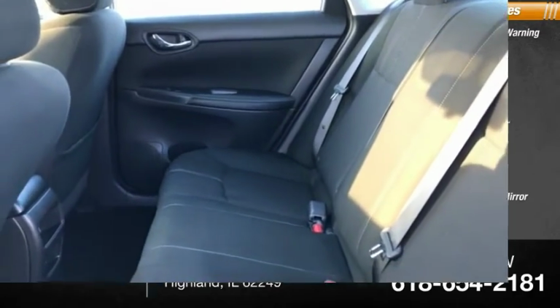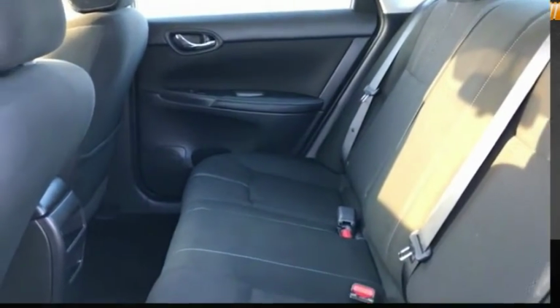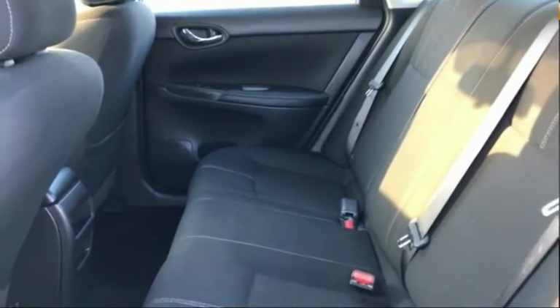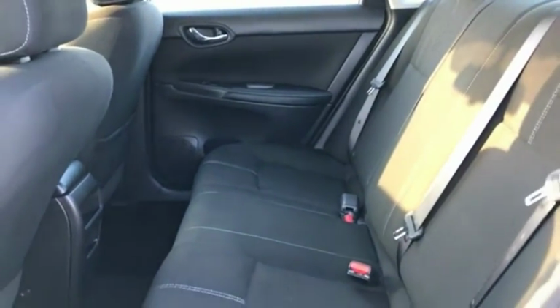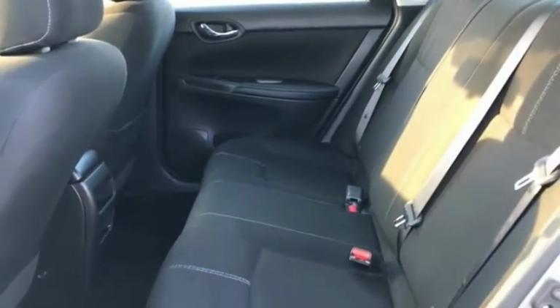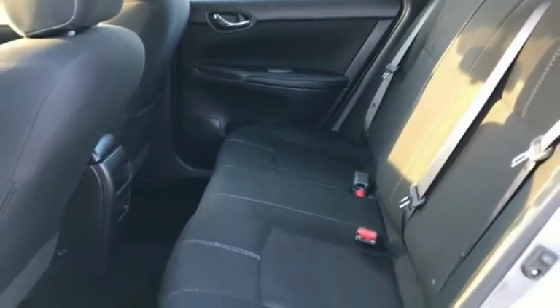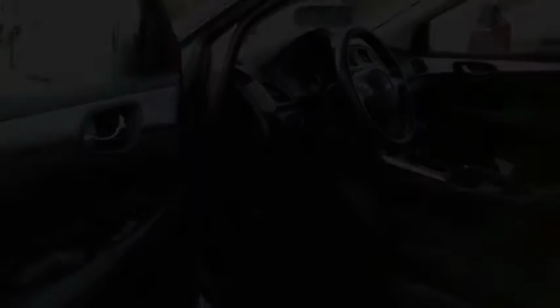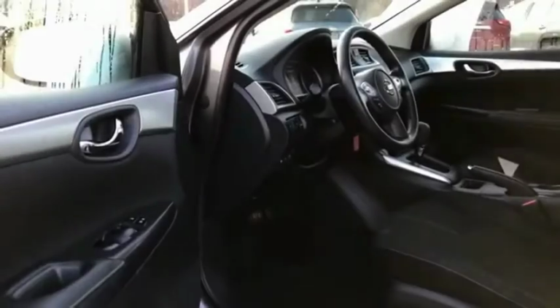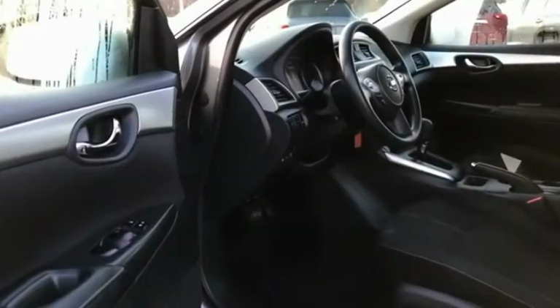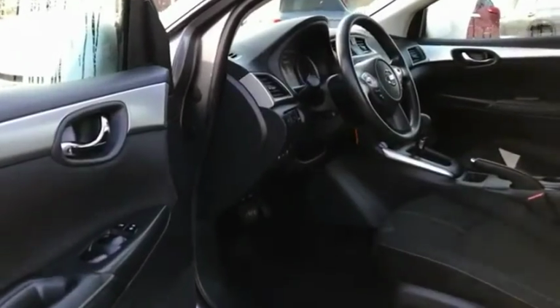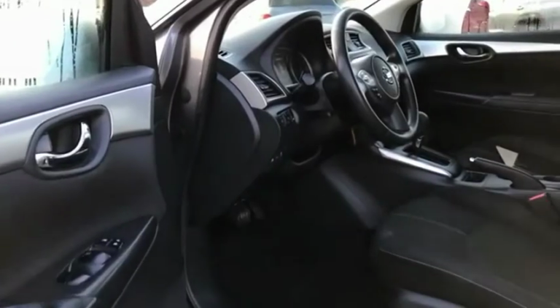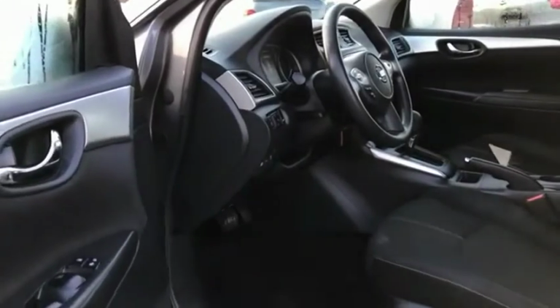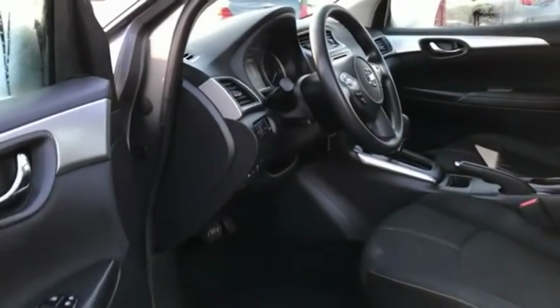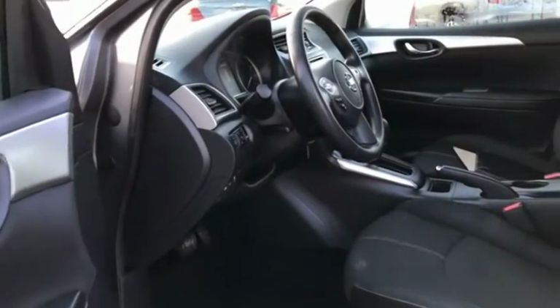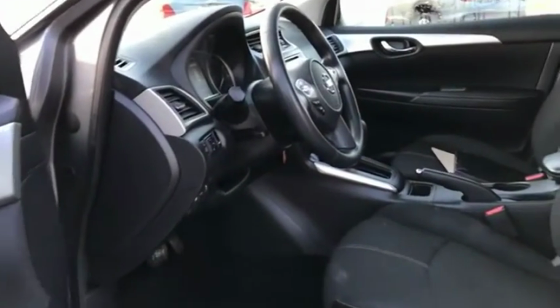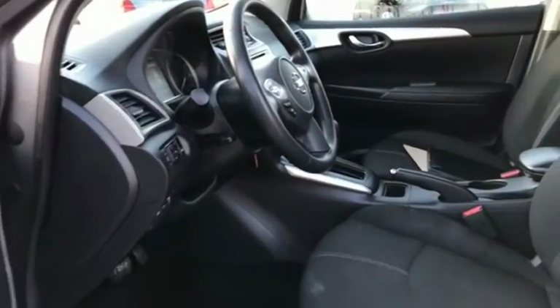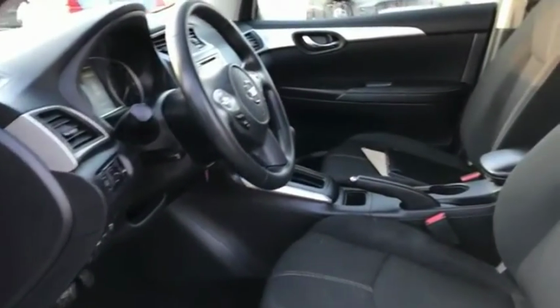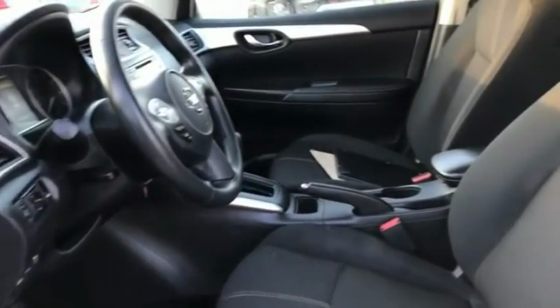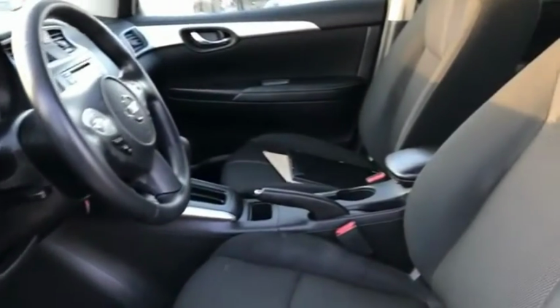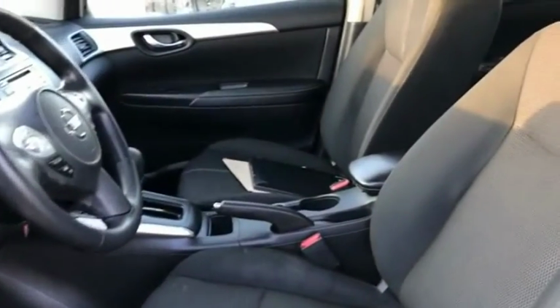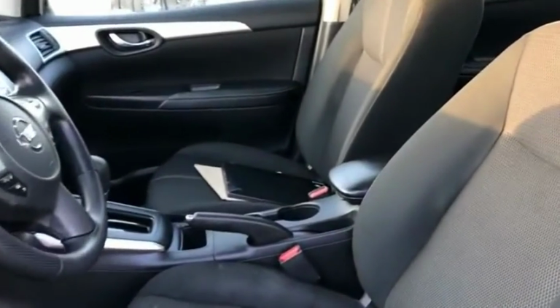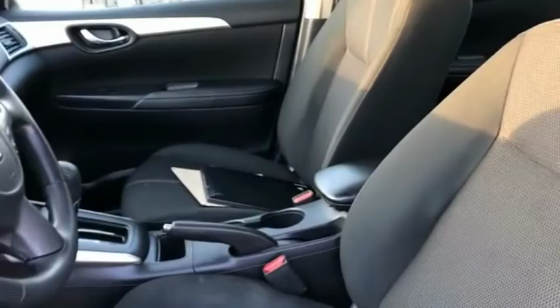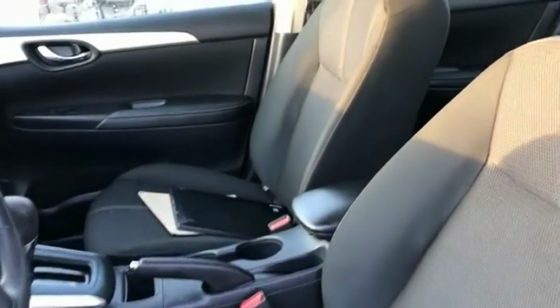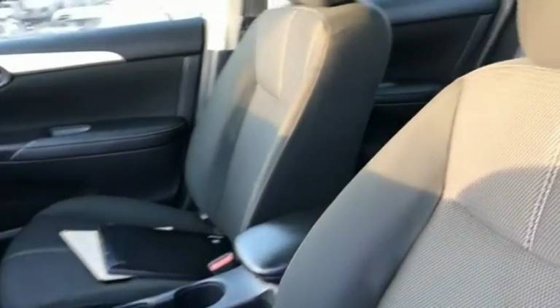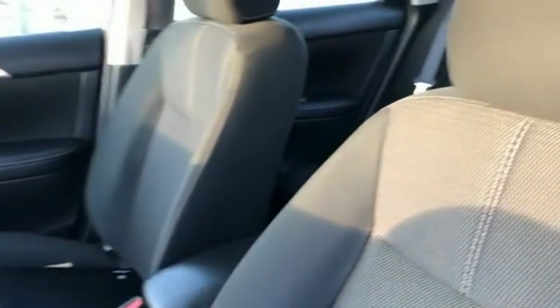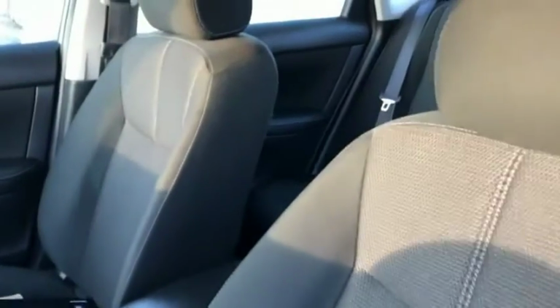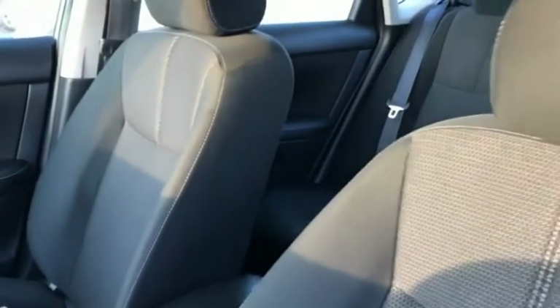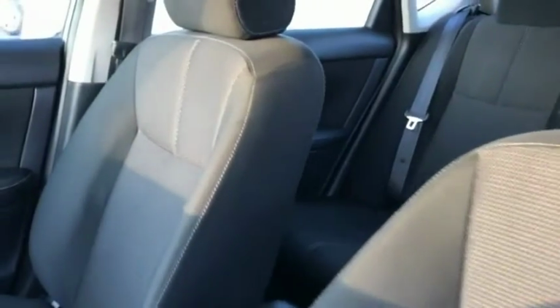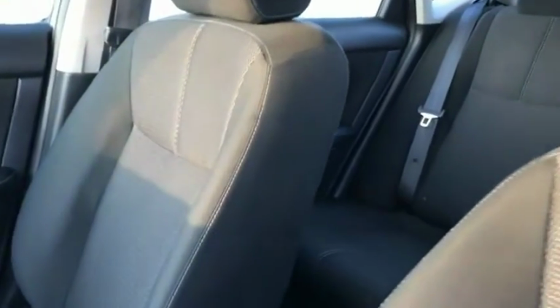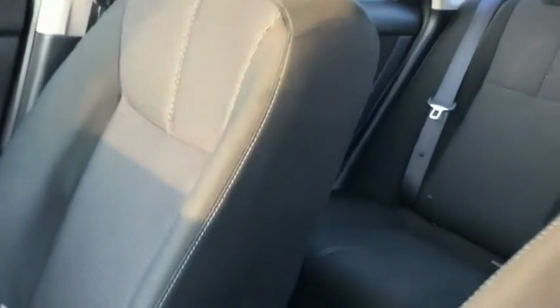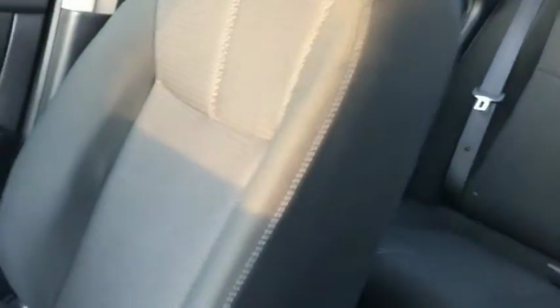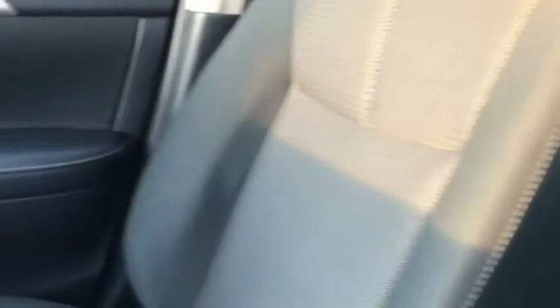With its spacious and versatile interior and stellar fuel efficiency, the Nissan Sentra is the obvious choice for anyone who wants to enjoy a stylish and comfortable ride. This beauty will make even your house keys jealous. Drive it today.